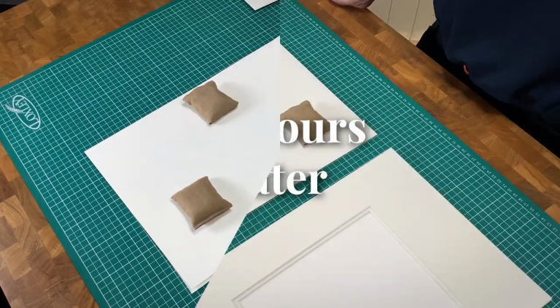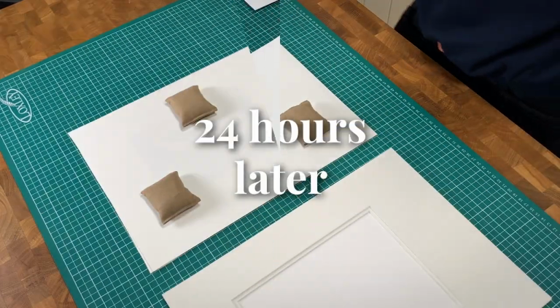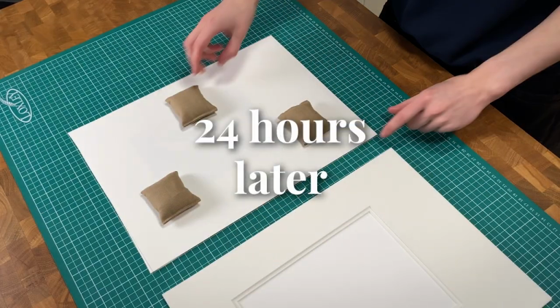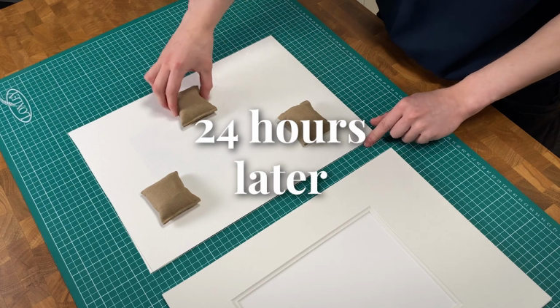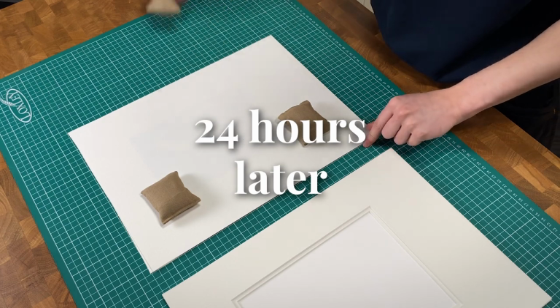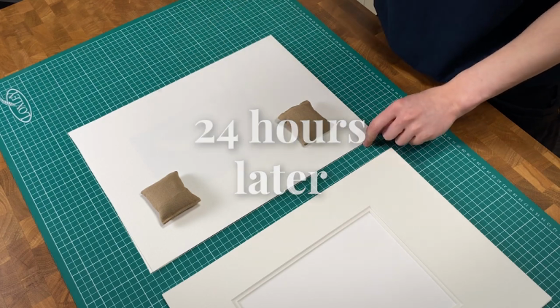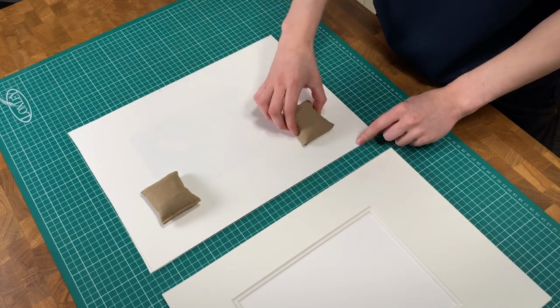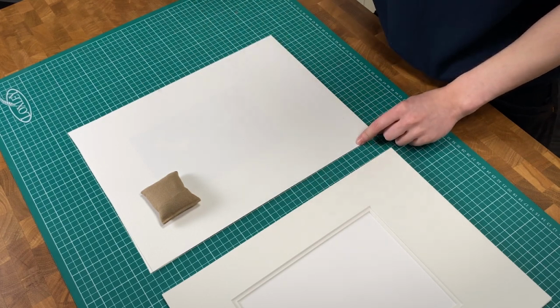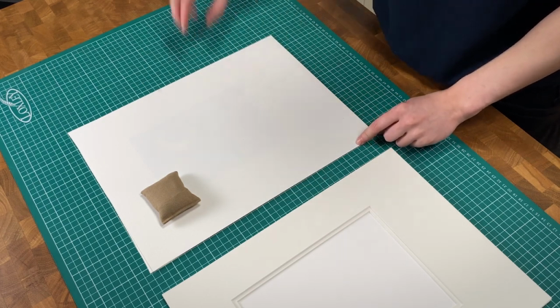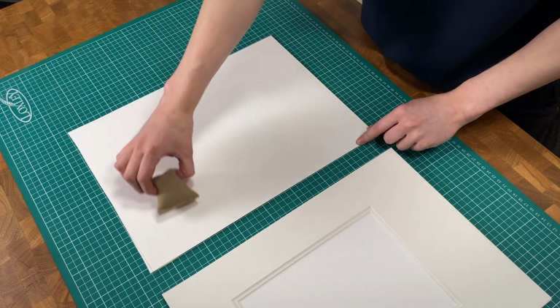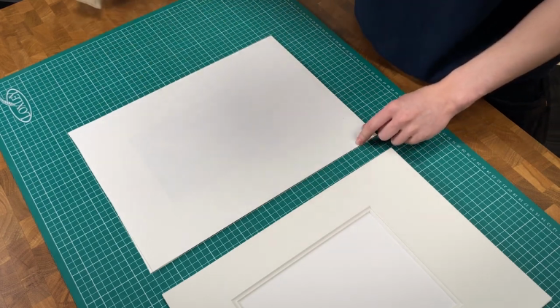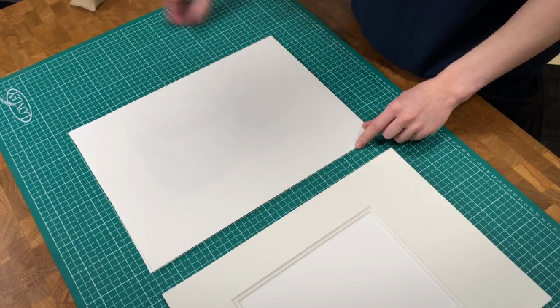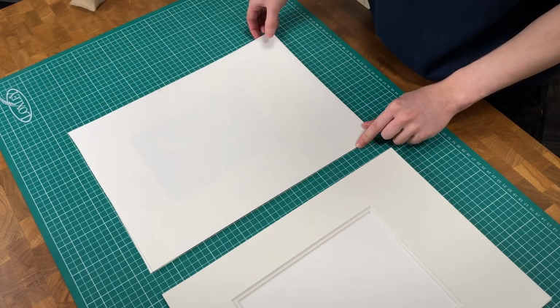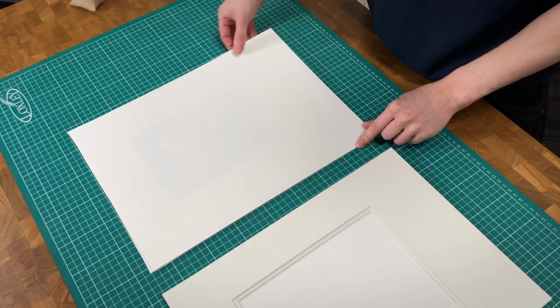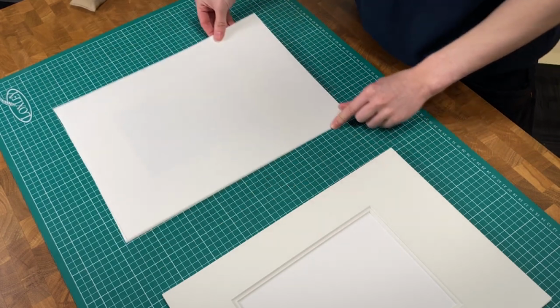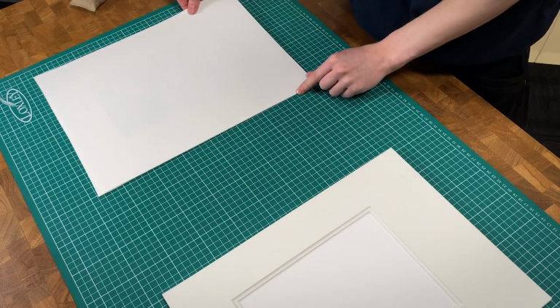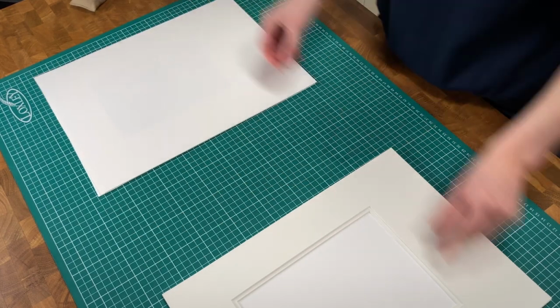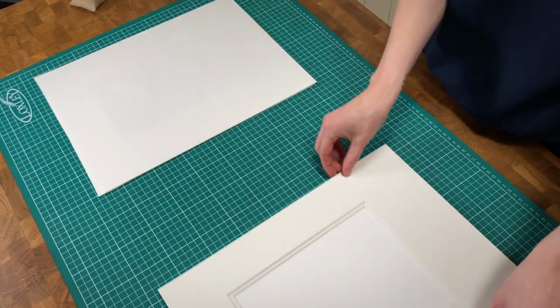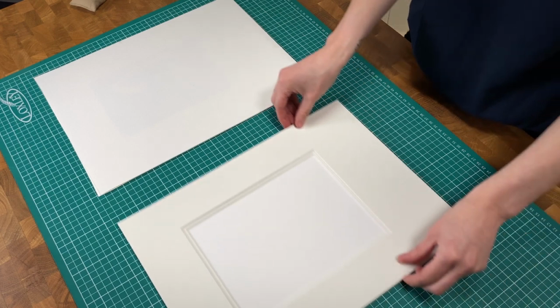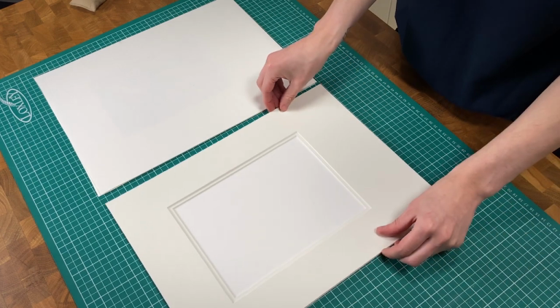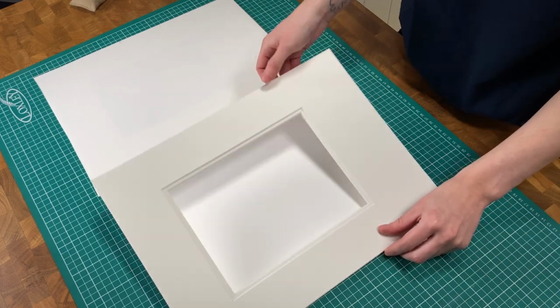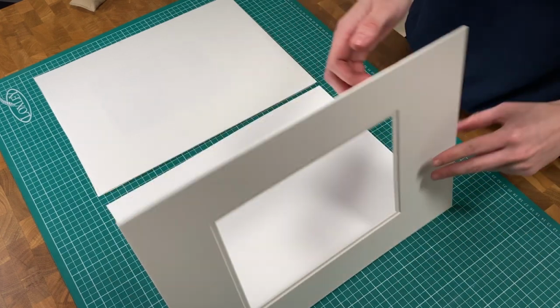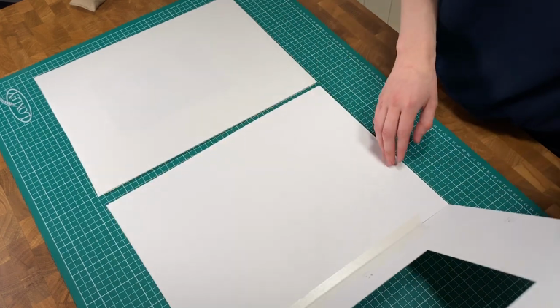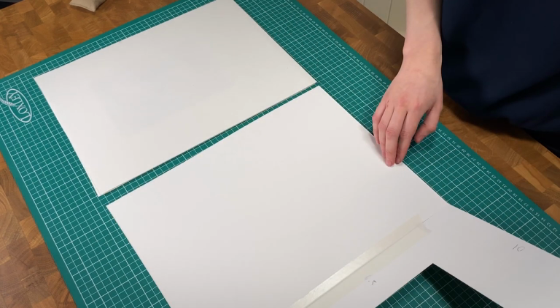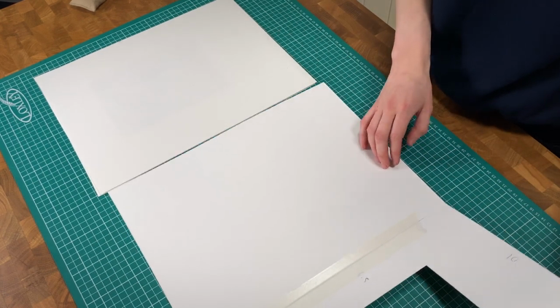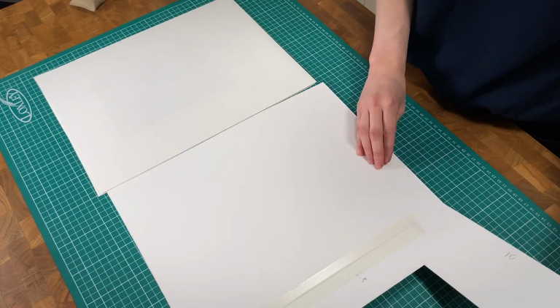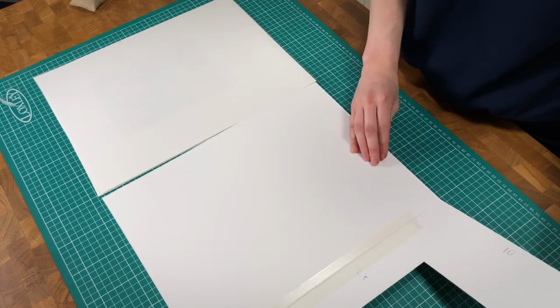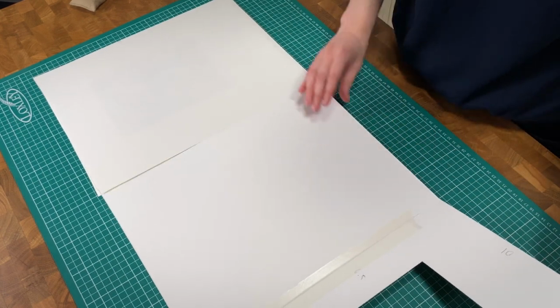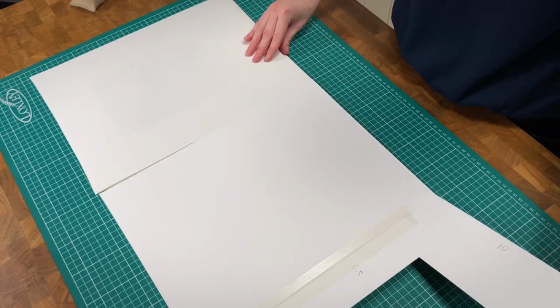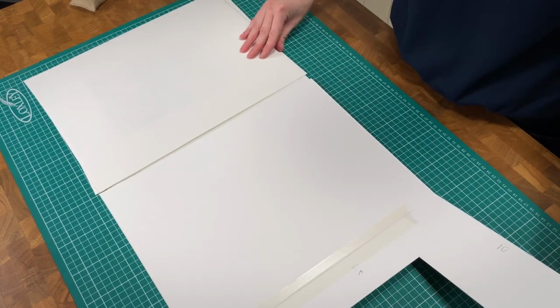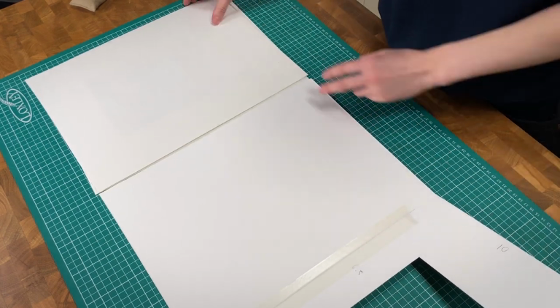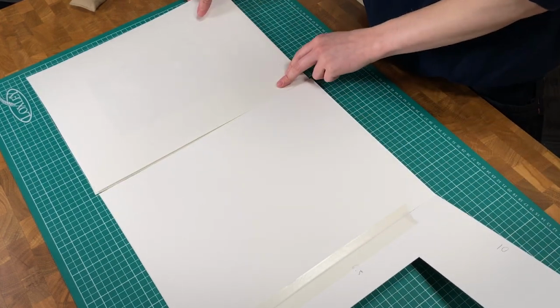Leave for 24 hours then position the artwork inside the new window mount. This has been hinged along one side to an undermount. The artwork will be fixed to this.